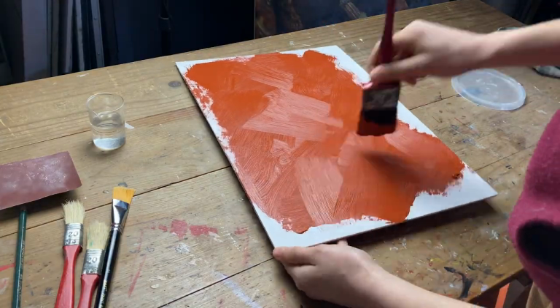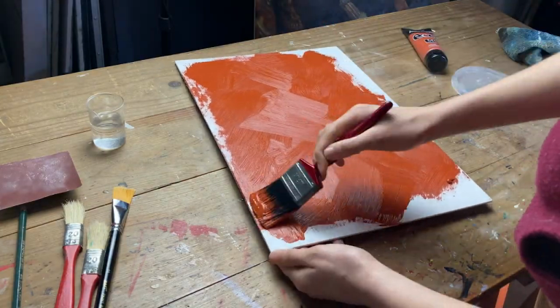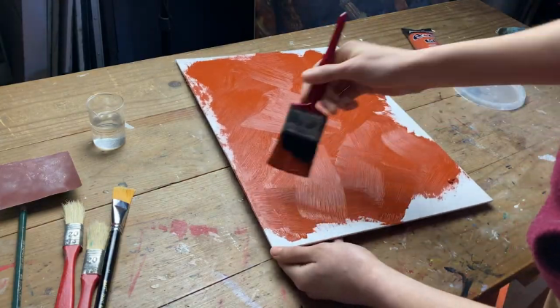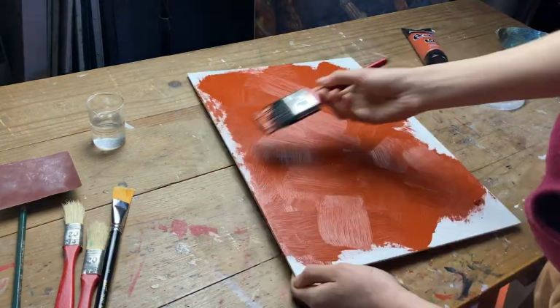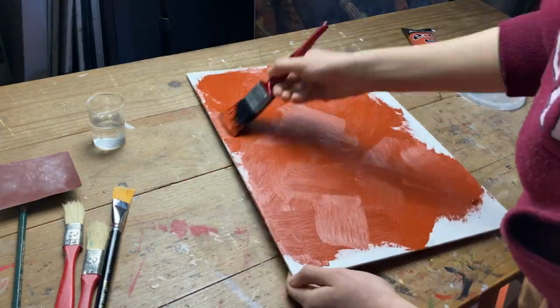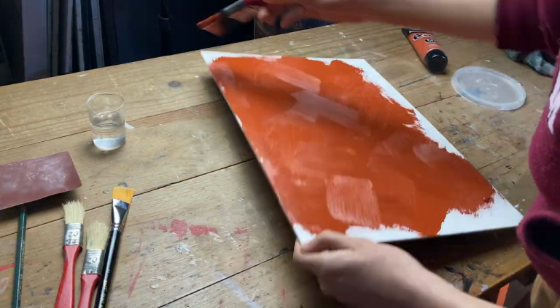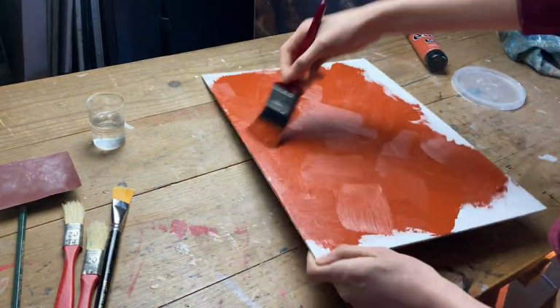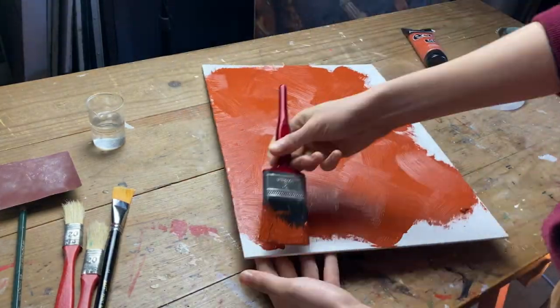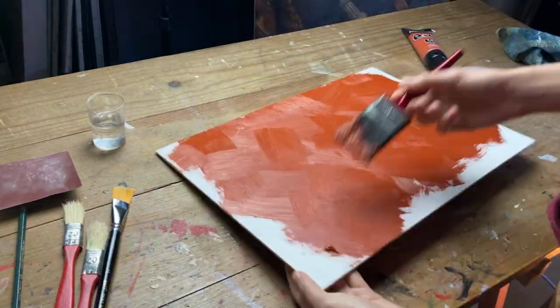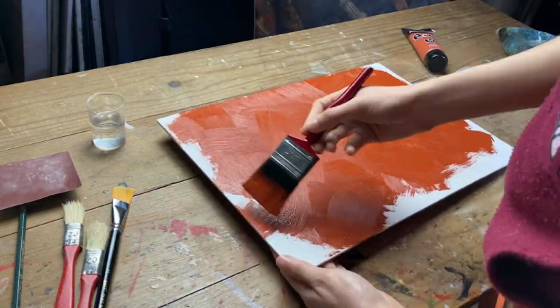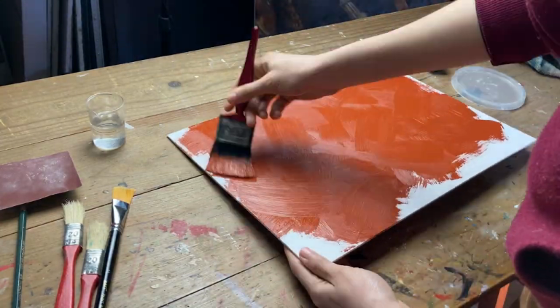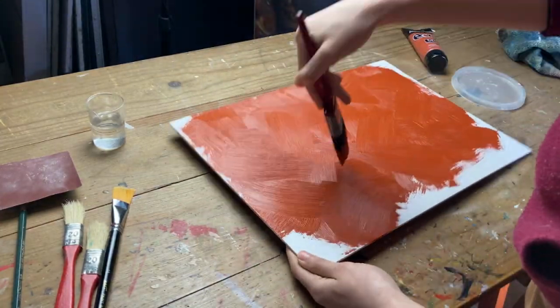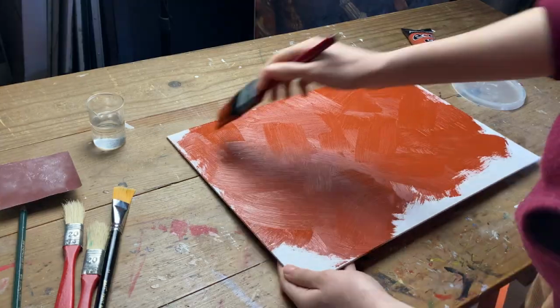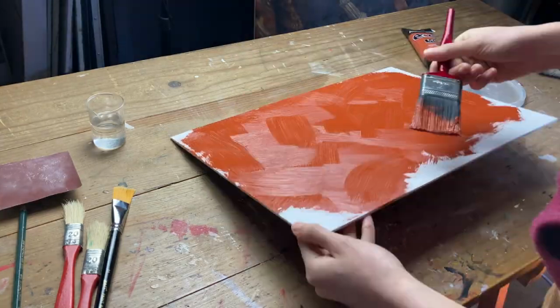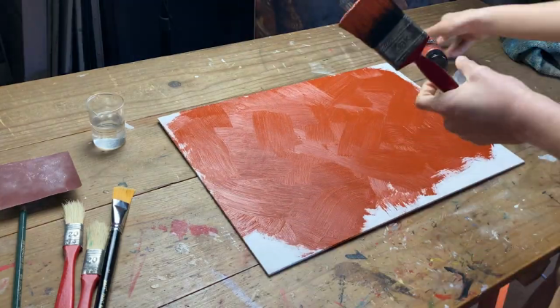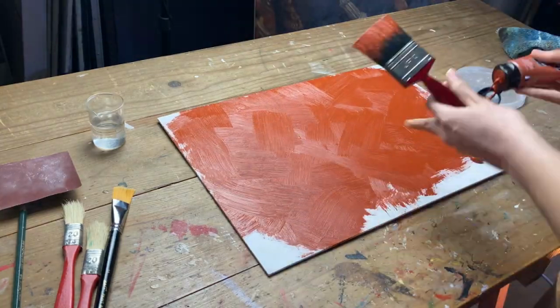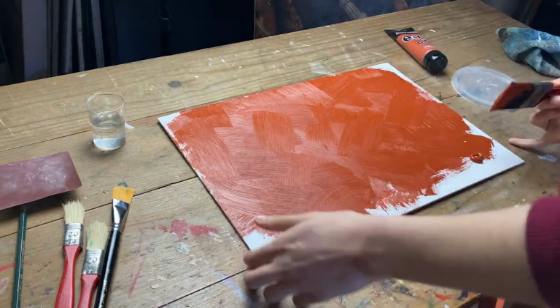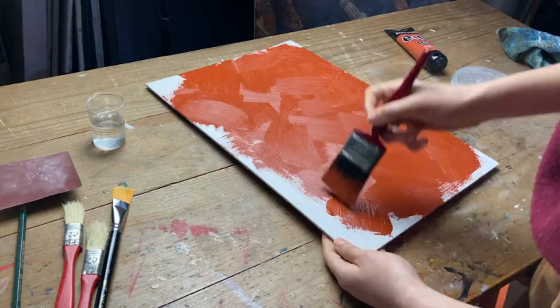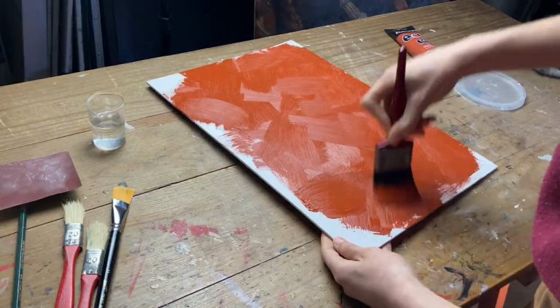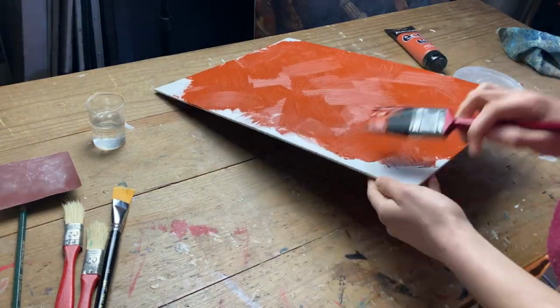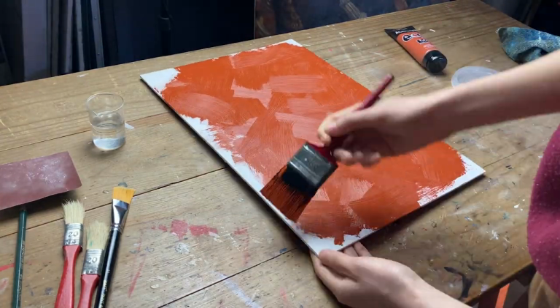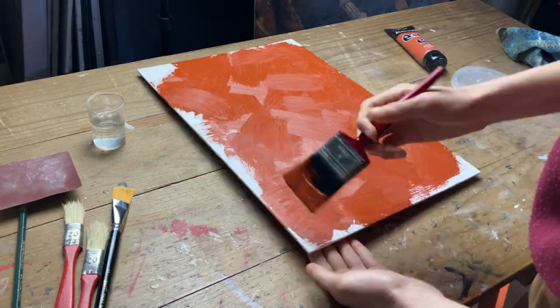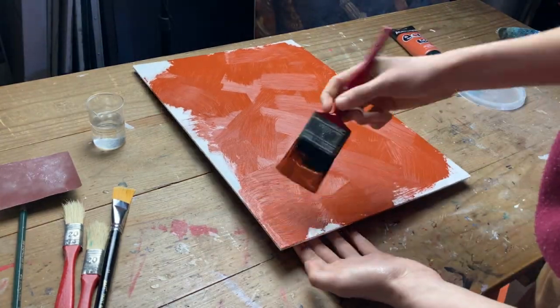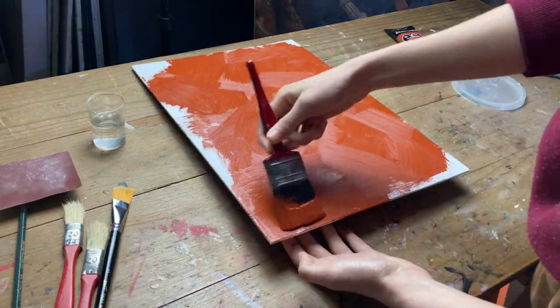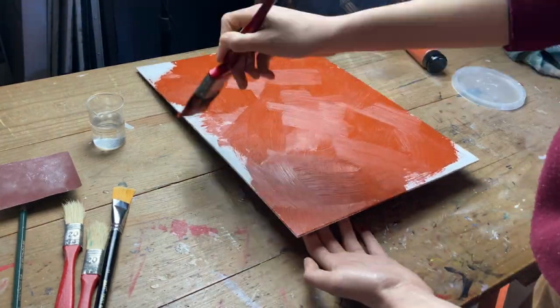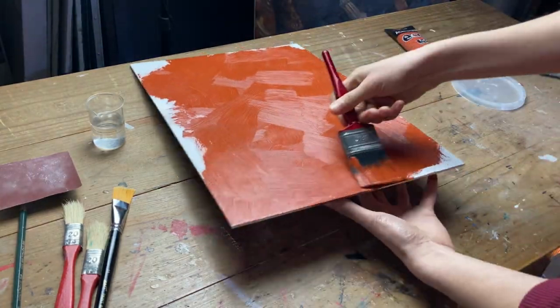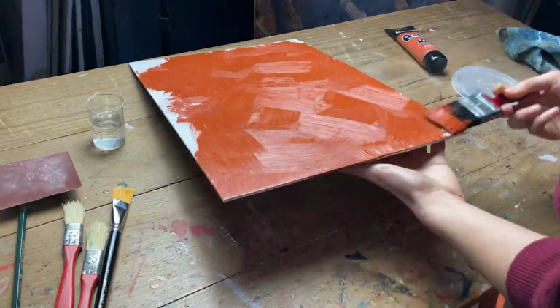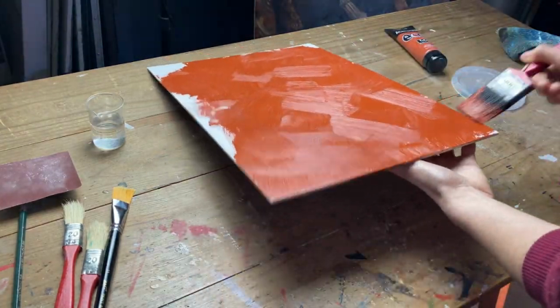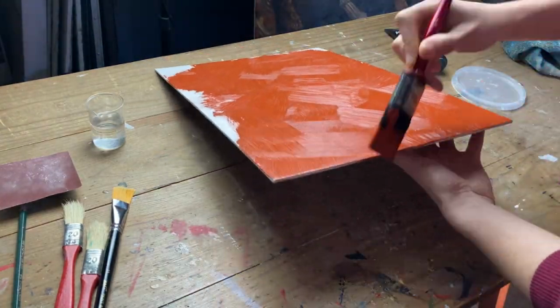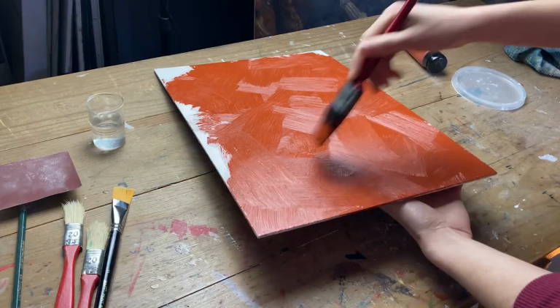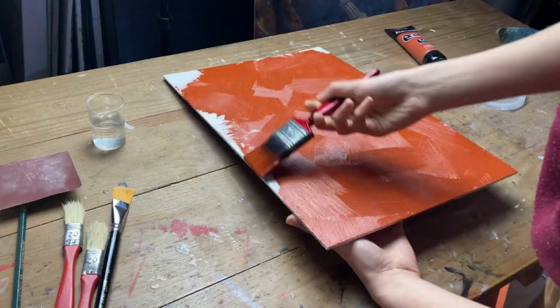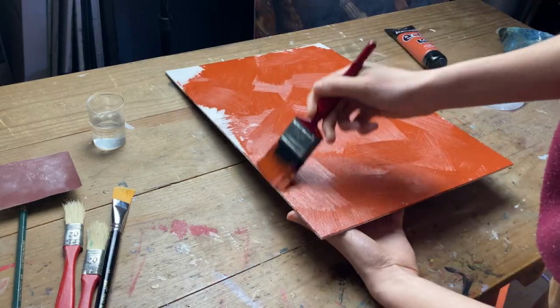With a mid-toned background, it is easier to calculate those values and color tones. I apply the paint in multiple random directions to get a subtle but beautiful brush stroke texture on the painting.